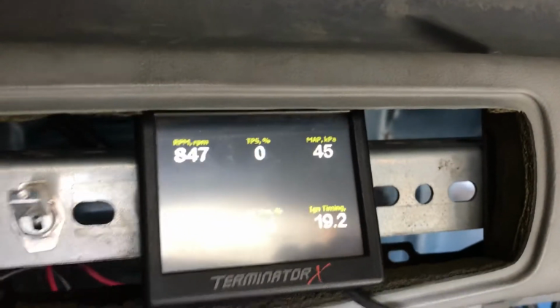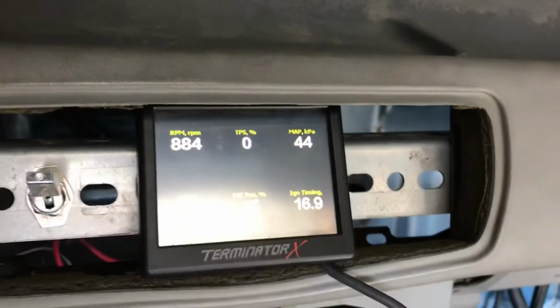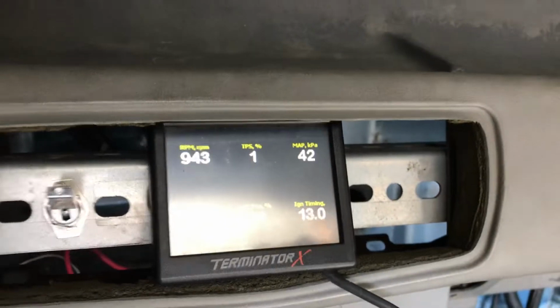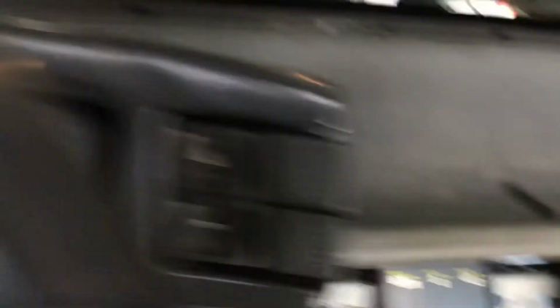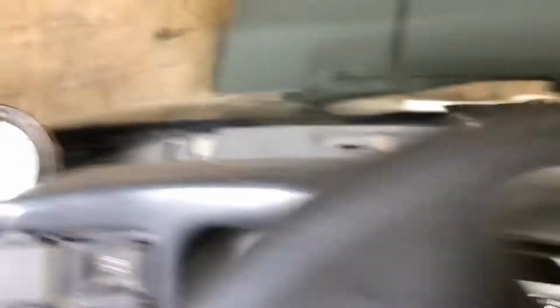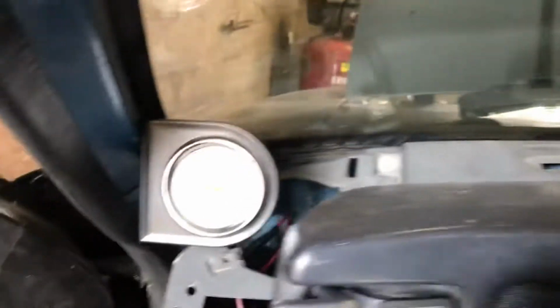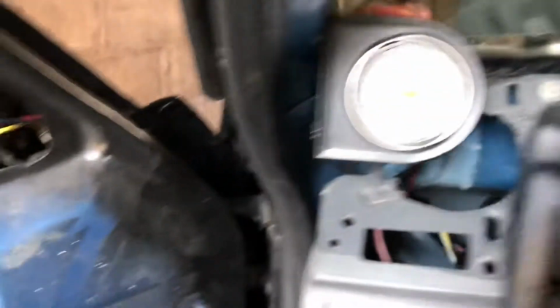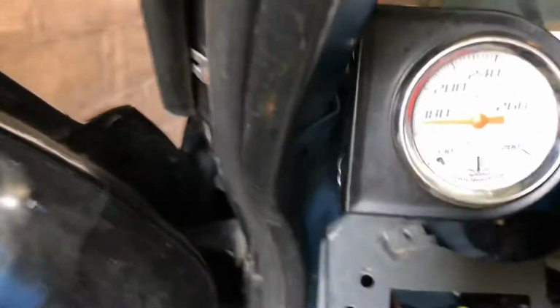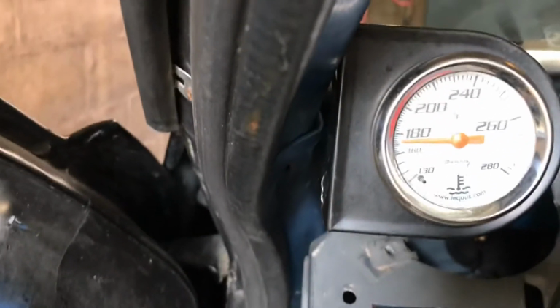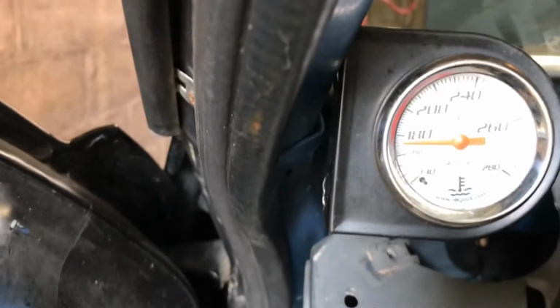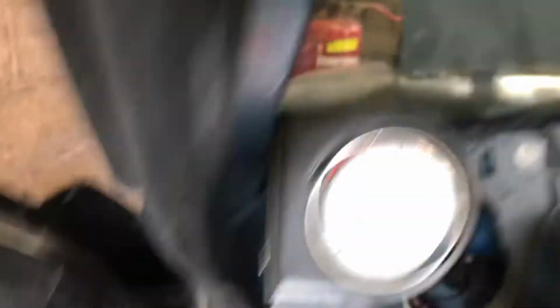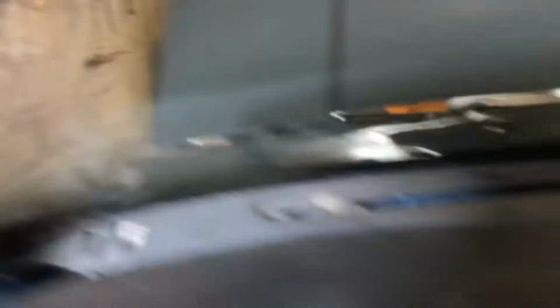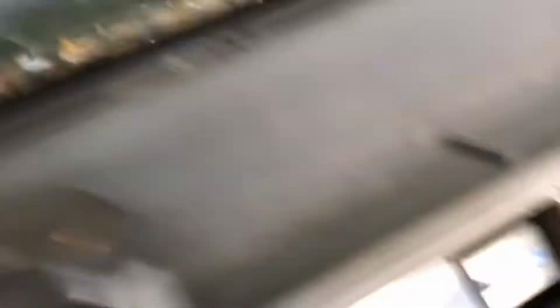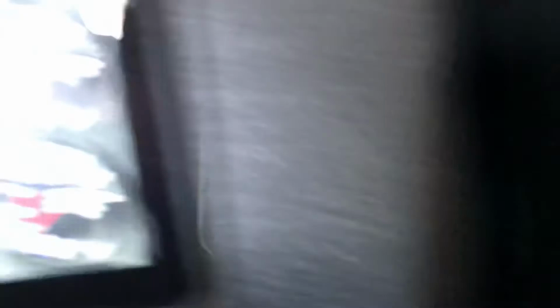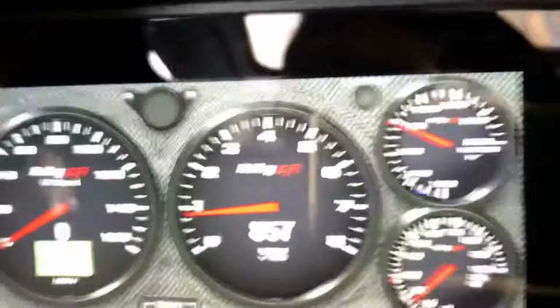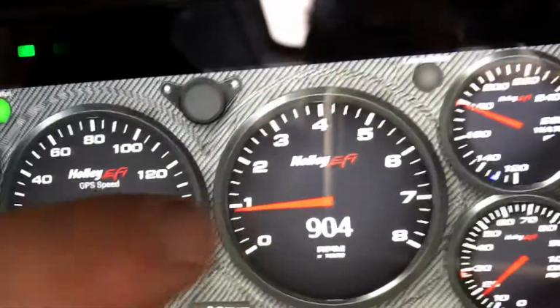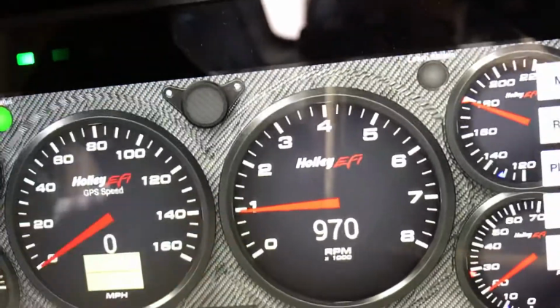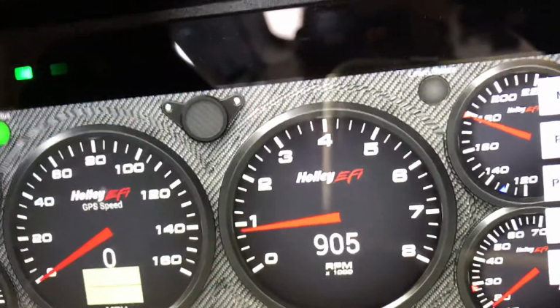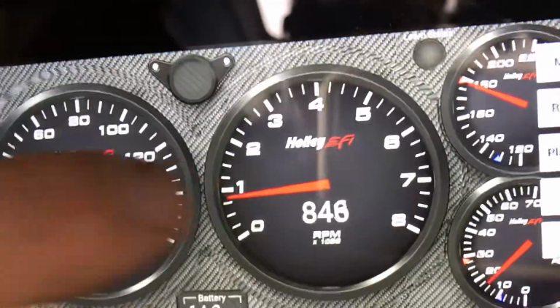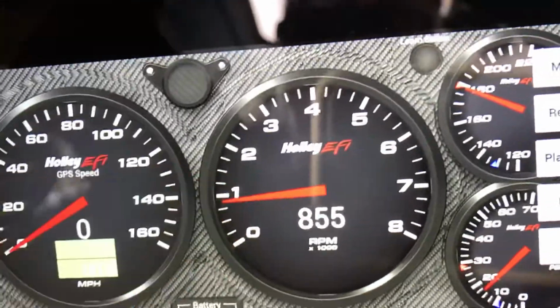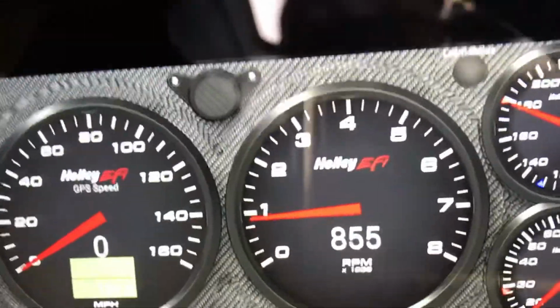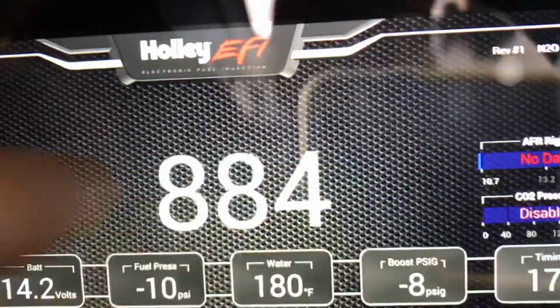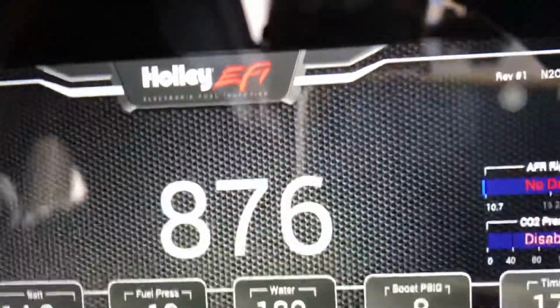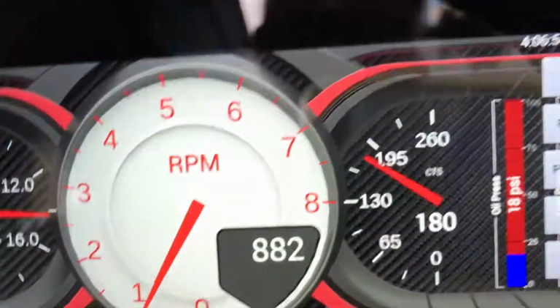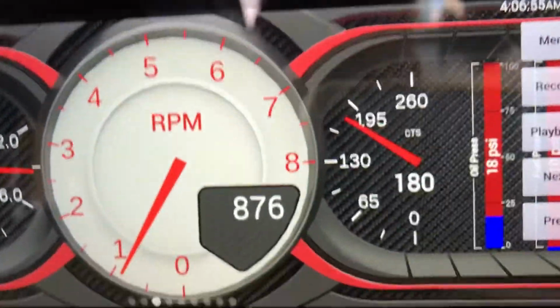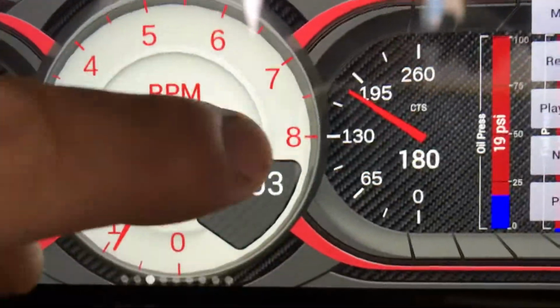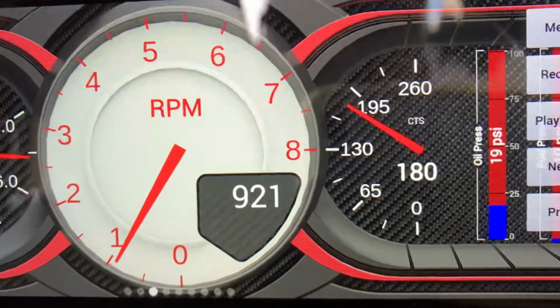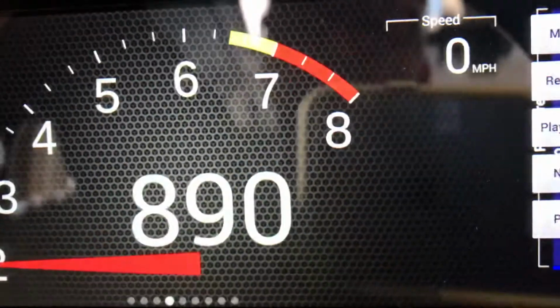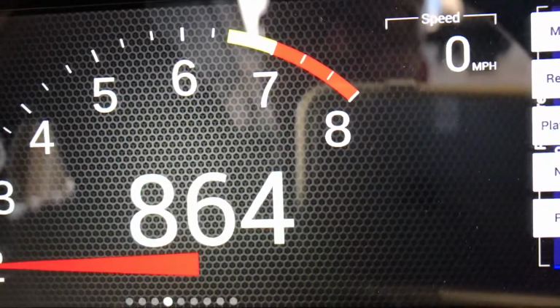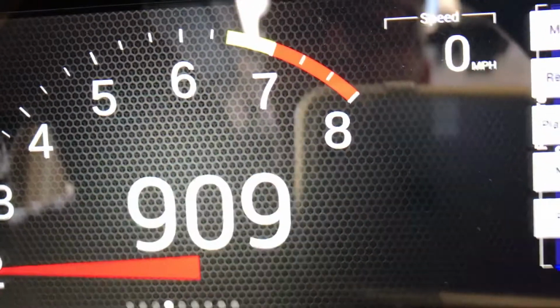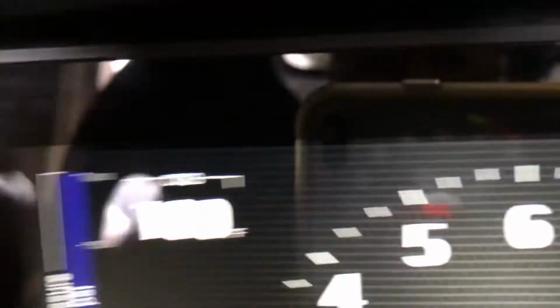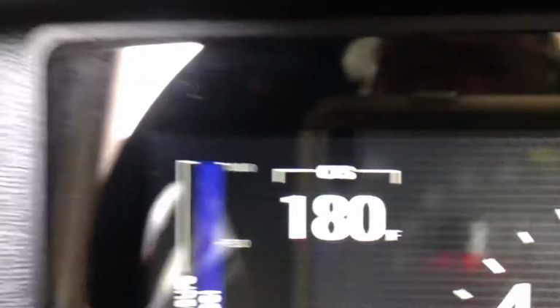New water pump helps. Another gauge up here — cooling temperature.